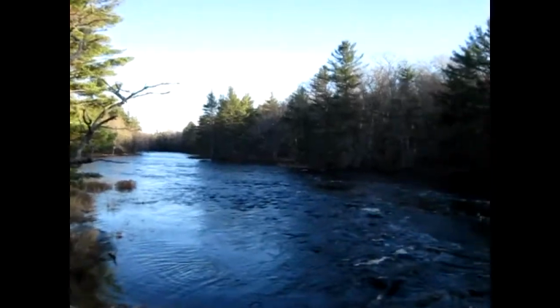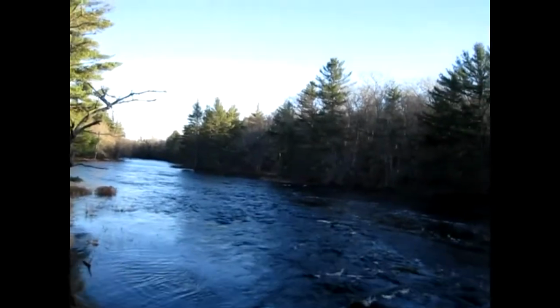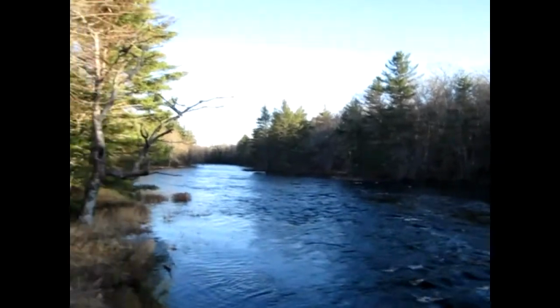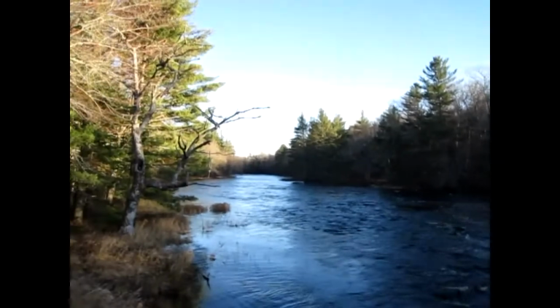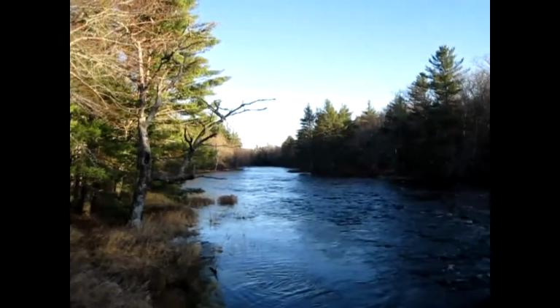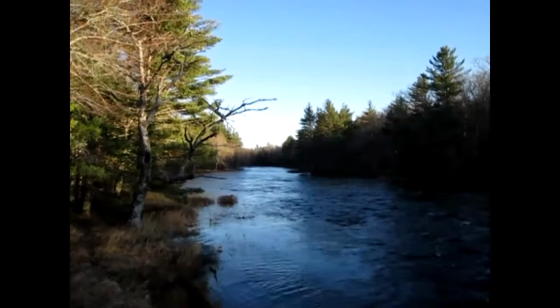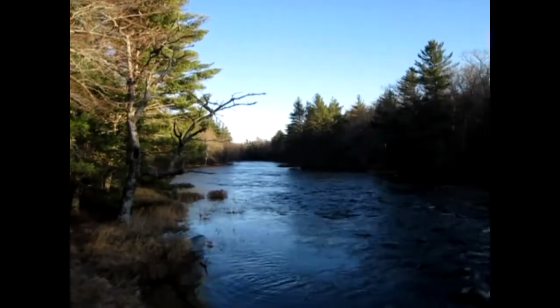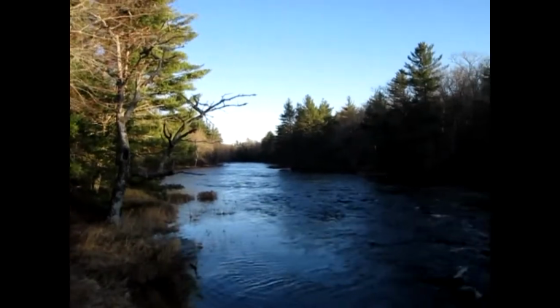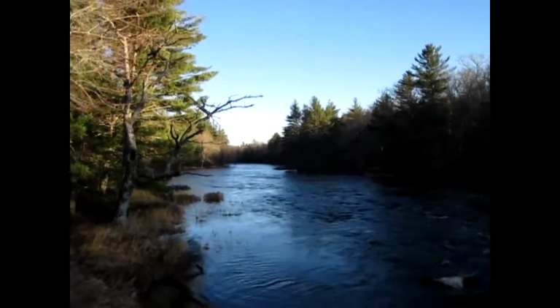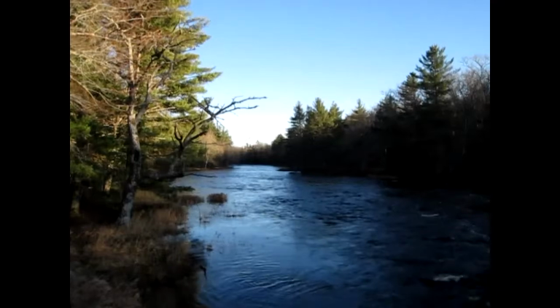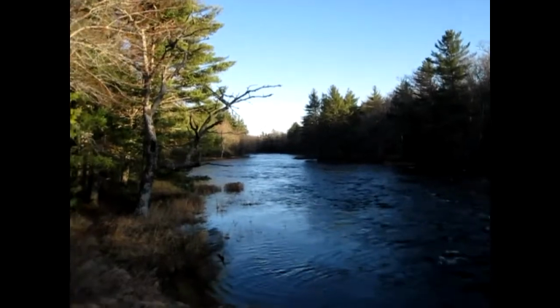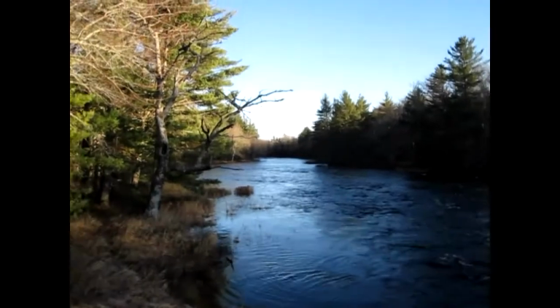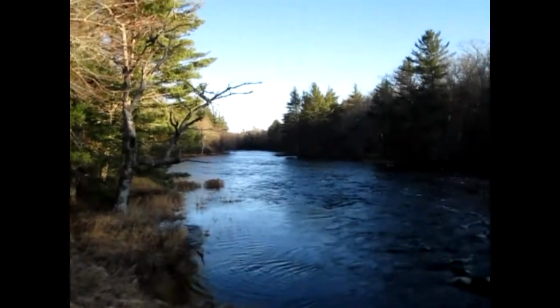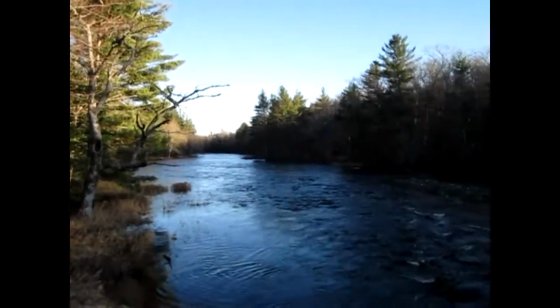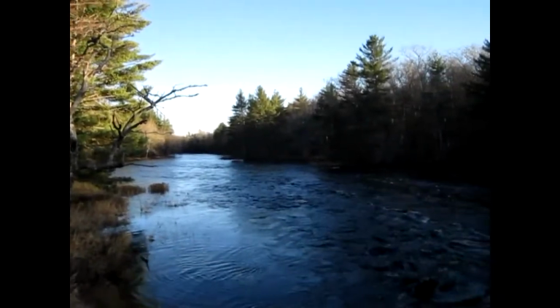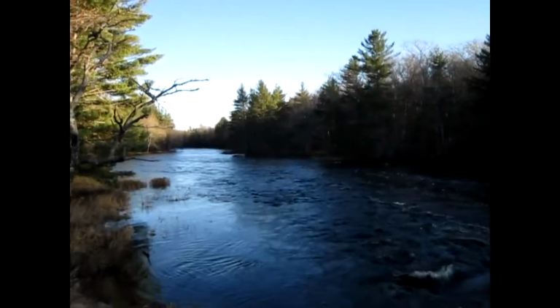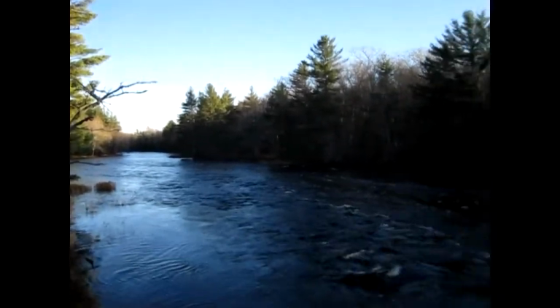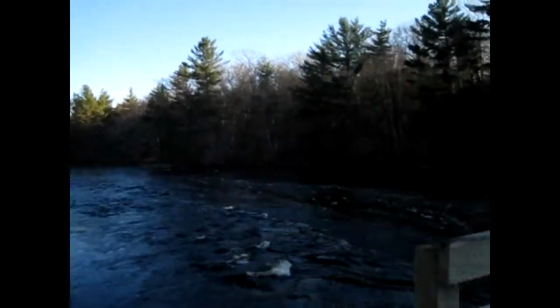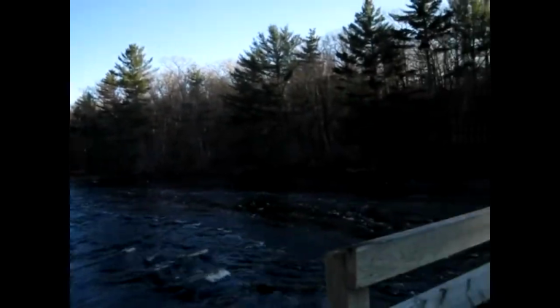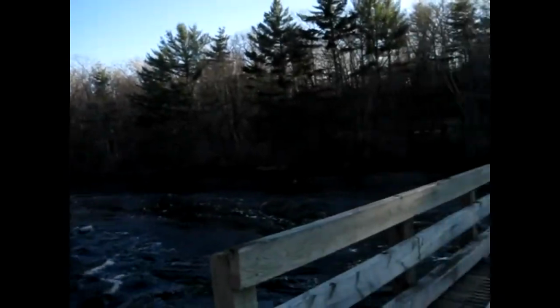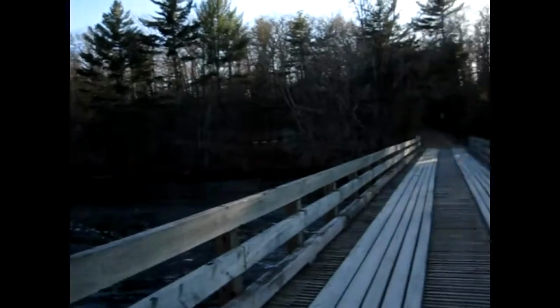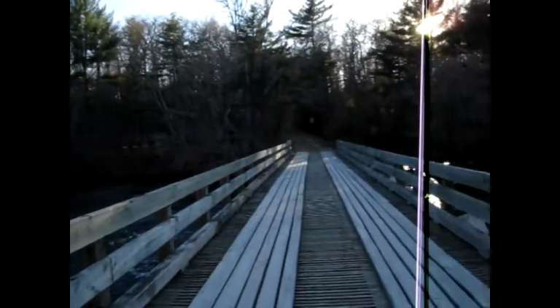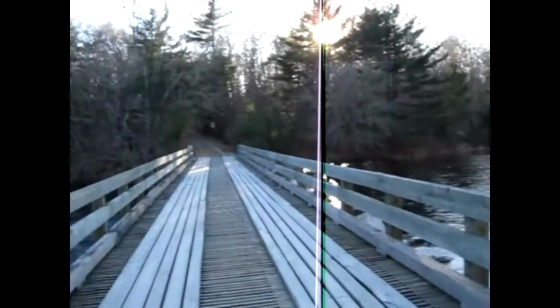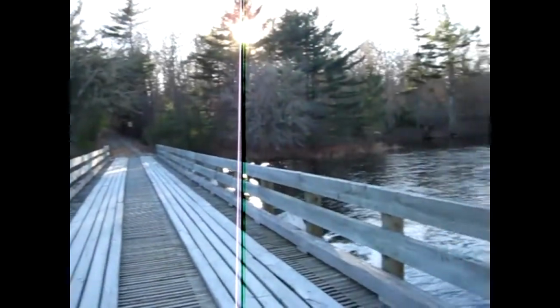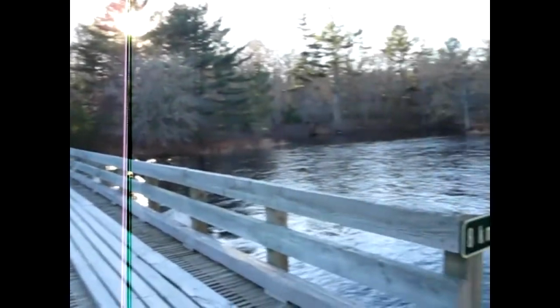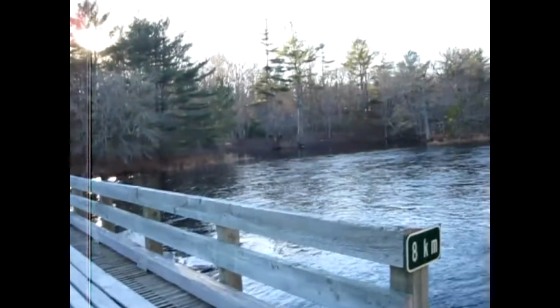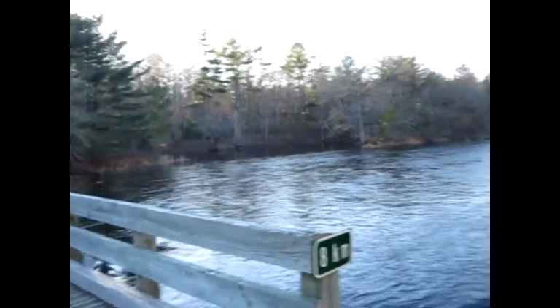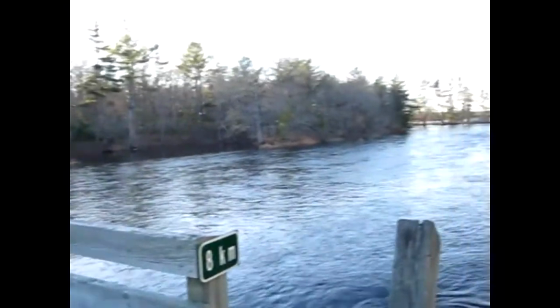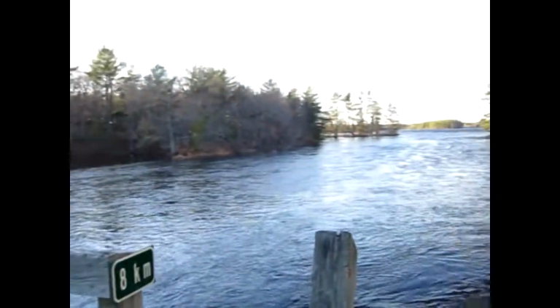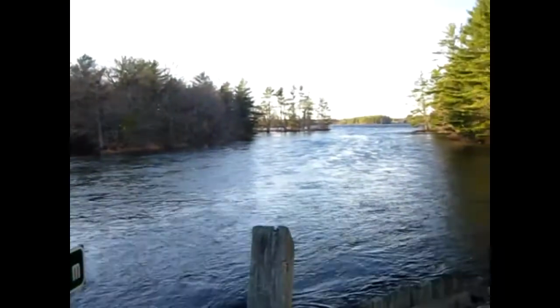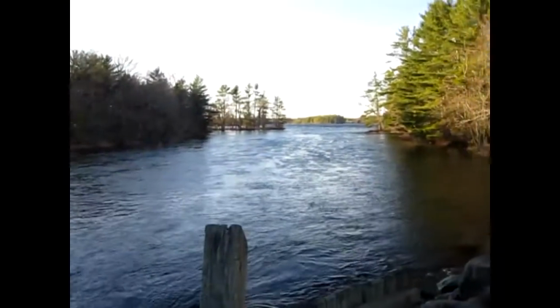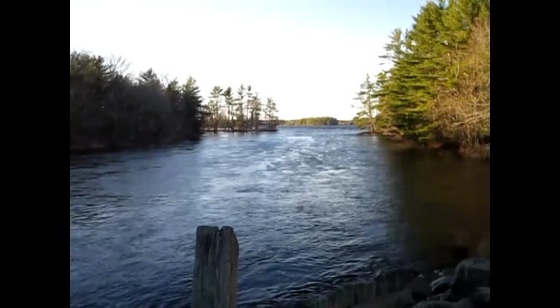Had Mountain House chicken and rice for supper — it was delicious. This is about 100 meters from our yurt; it's the Mersey River. The wind's really picked up and the water's high too.